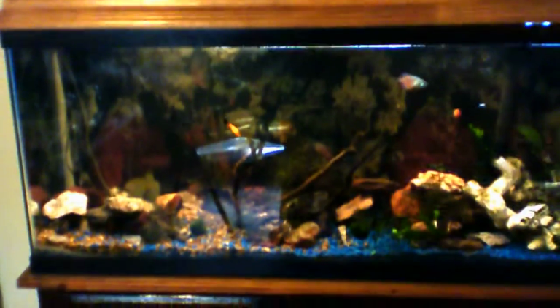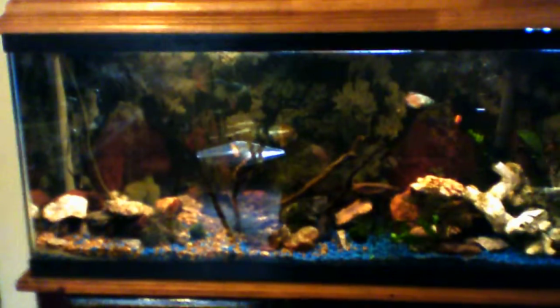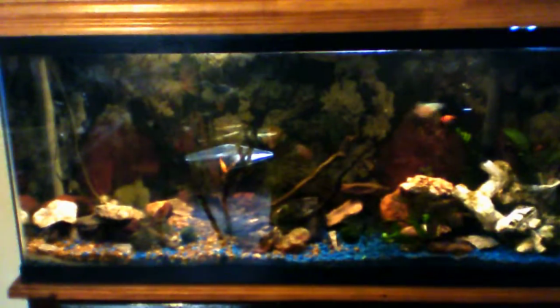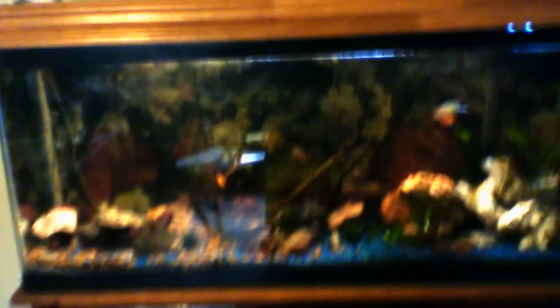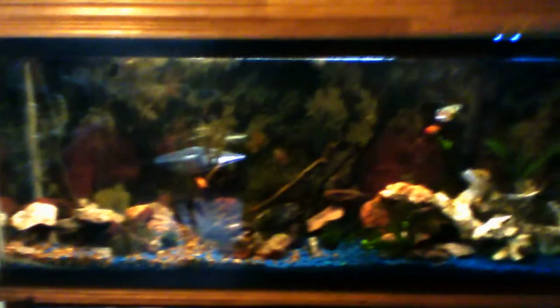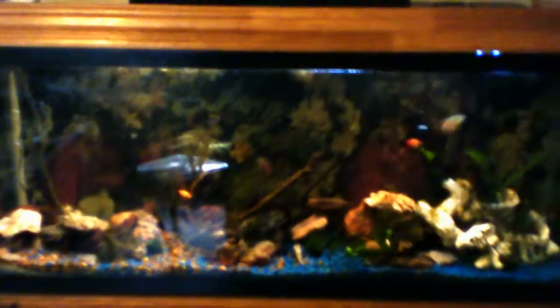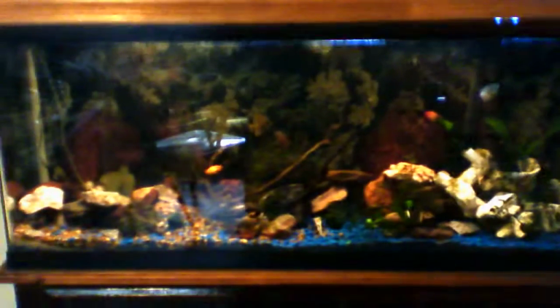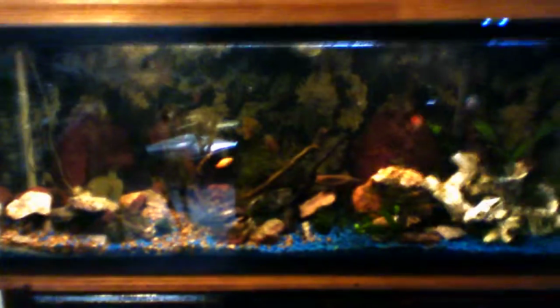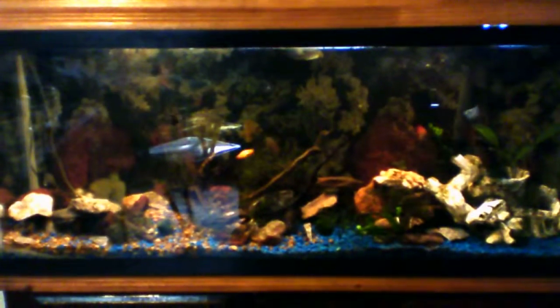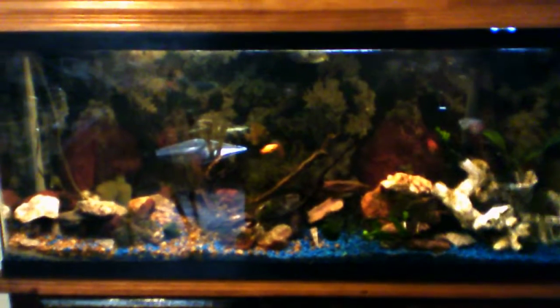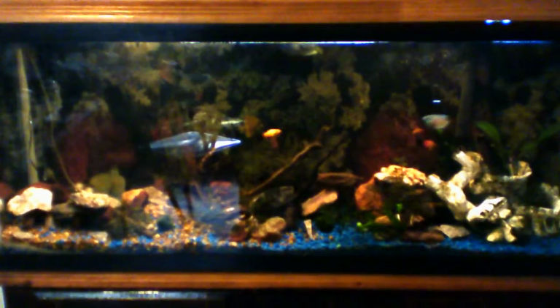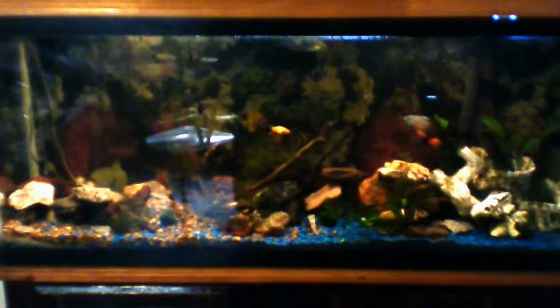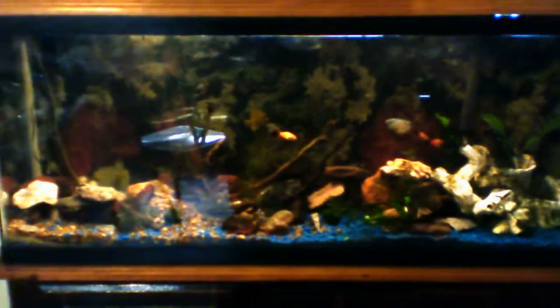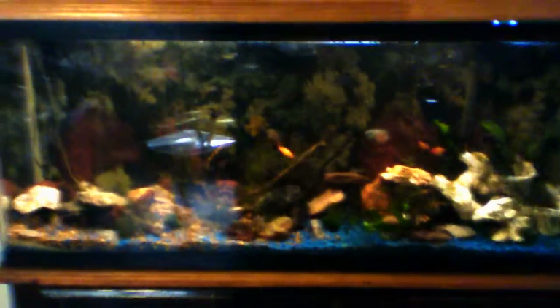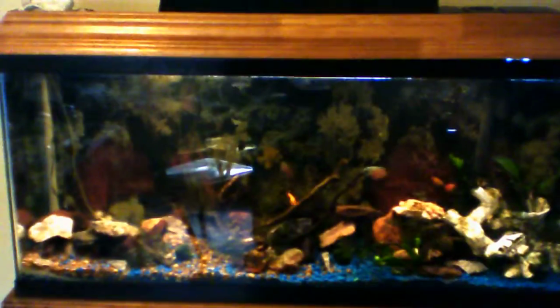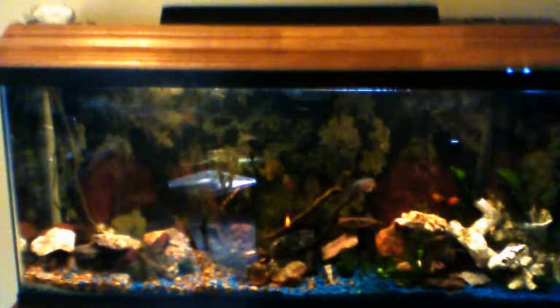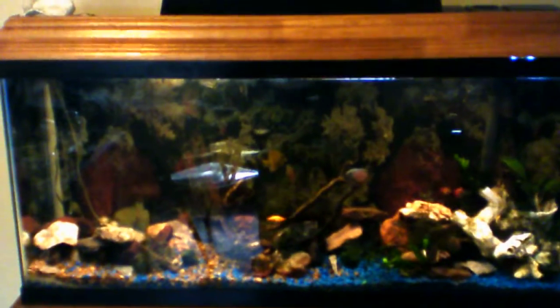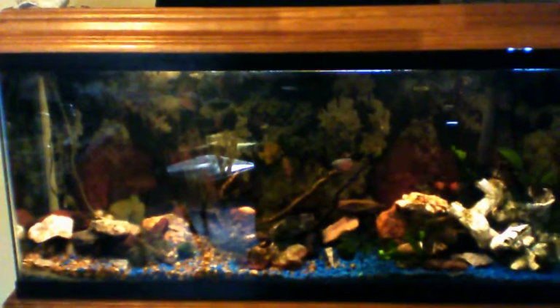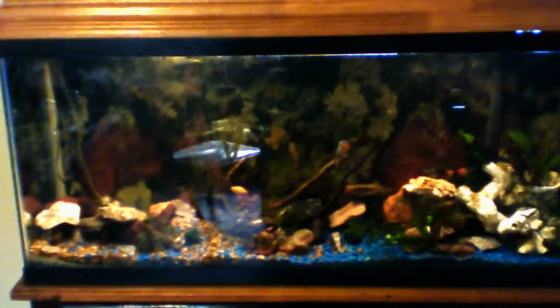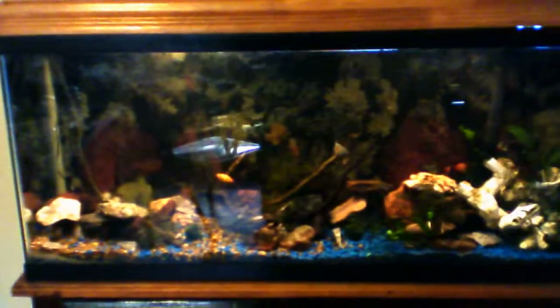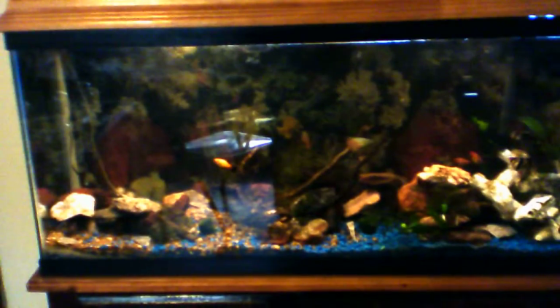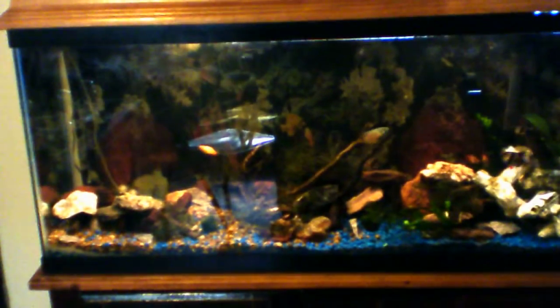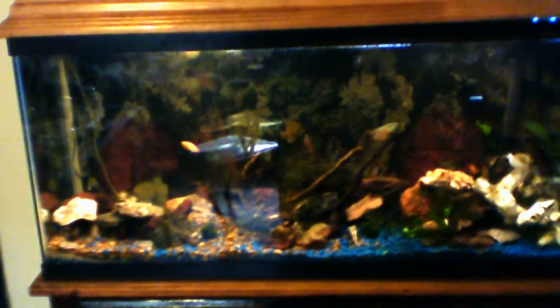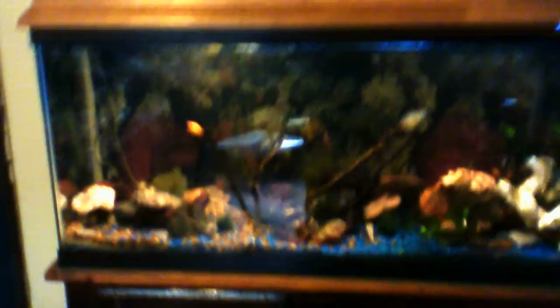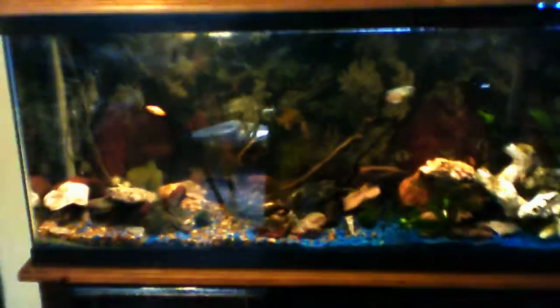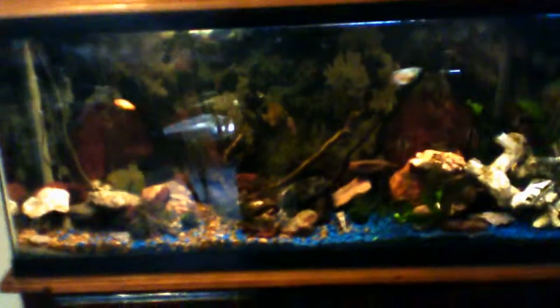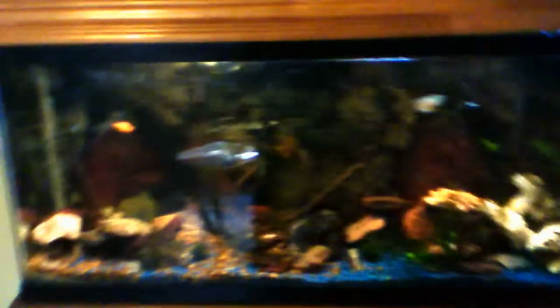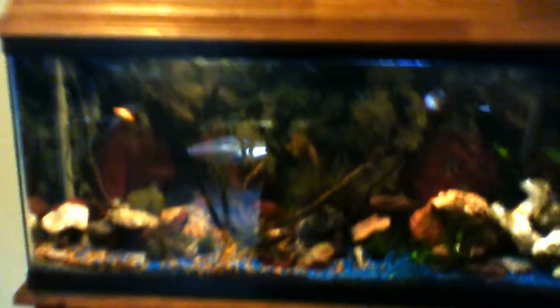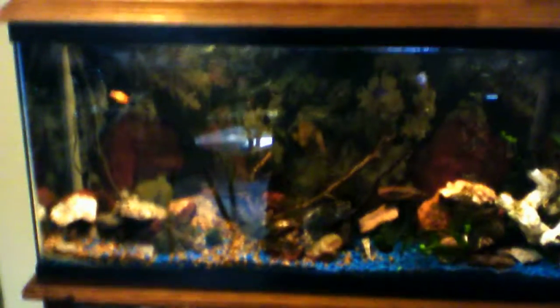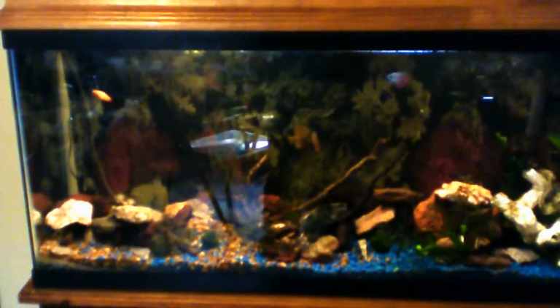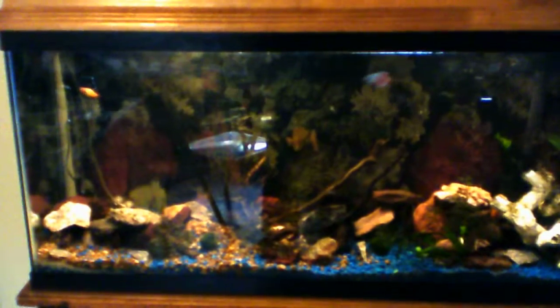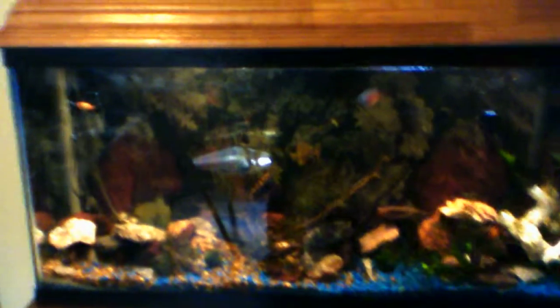New camera, new opportunities. Bear with me while I learn this new camera. This is the tank as she sits today, 15th of March, 2015.